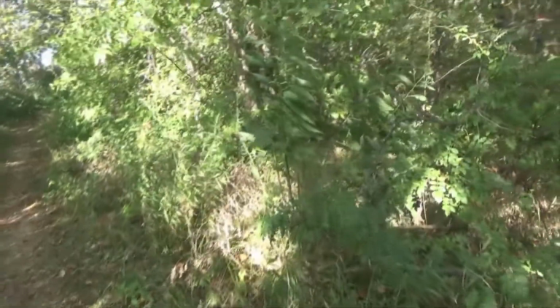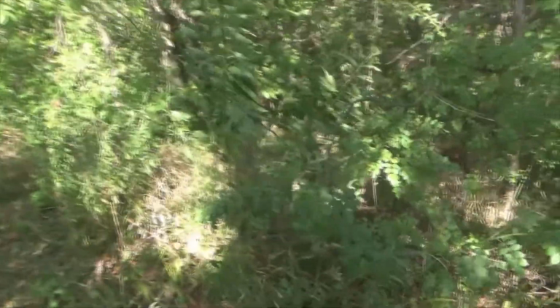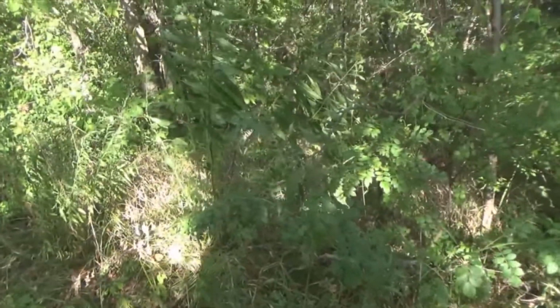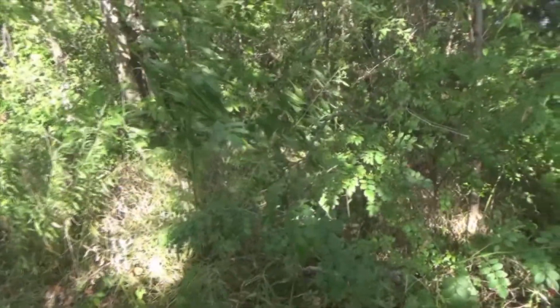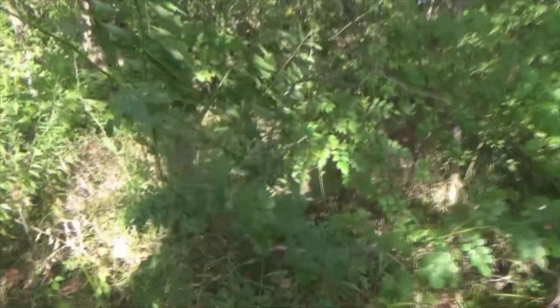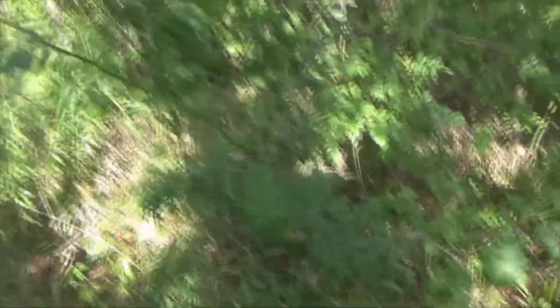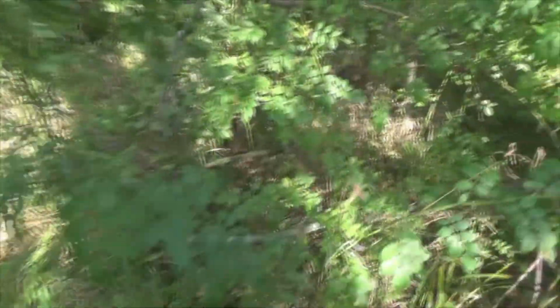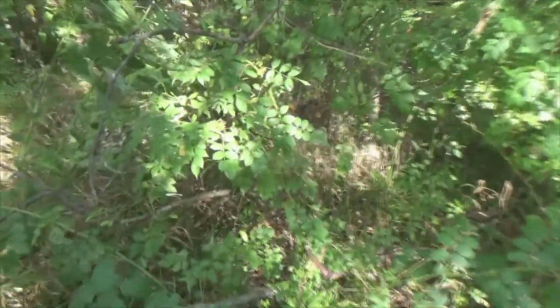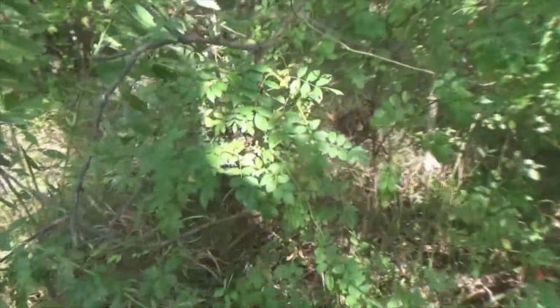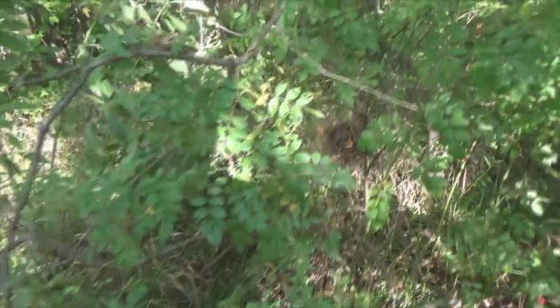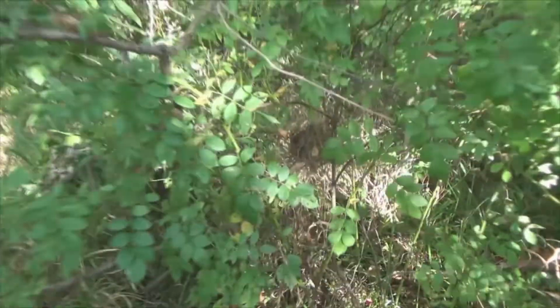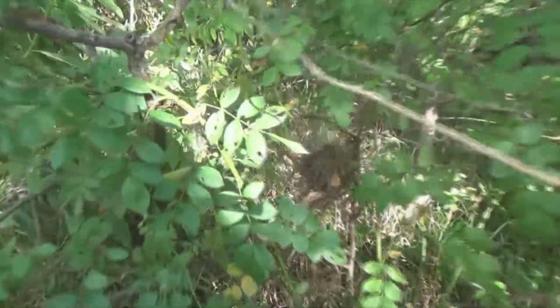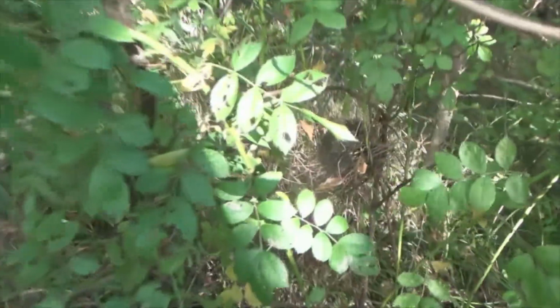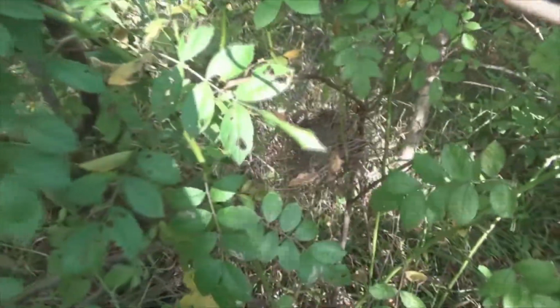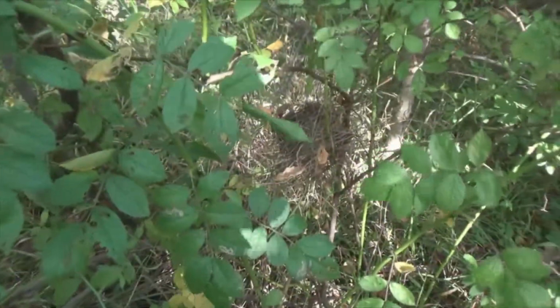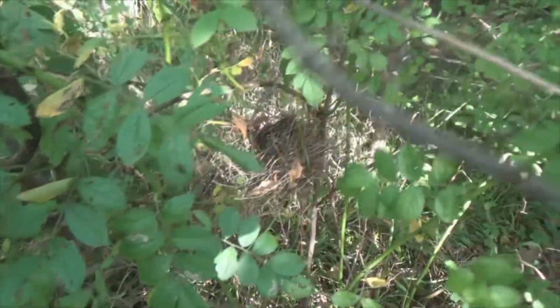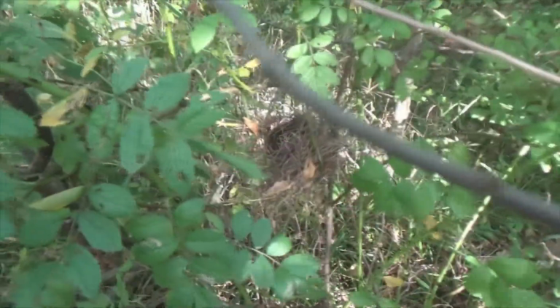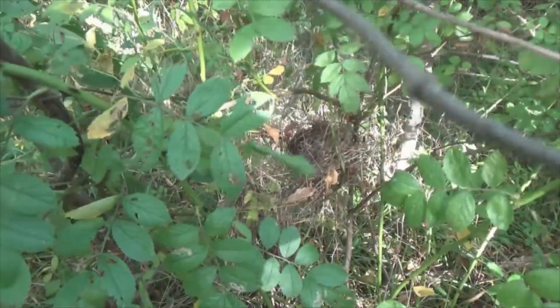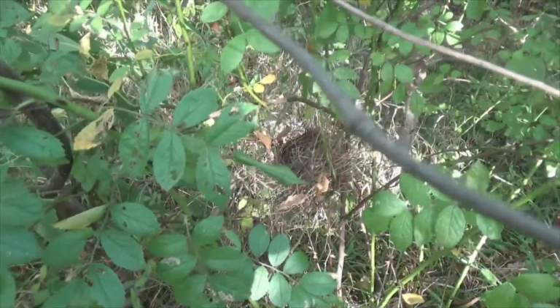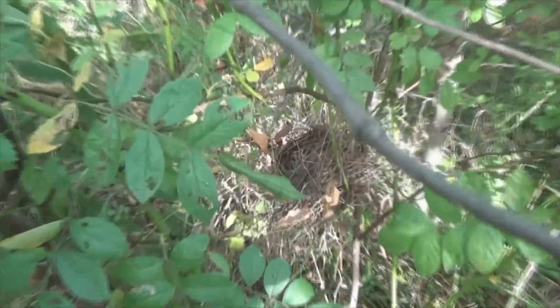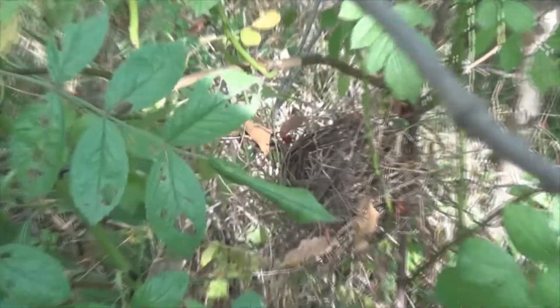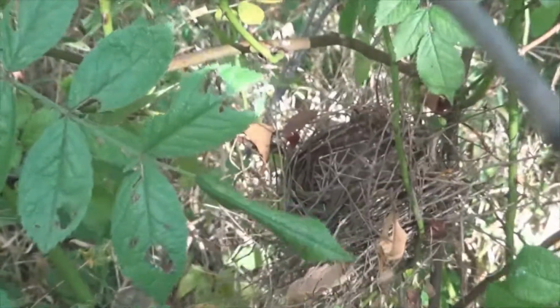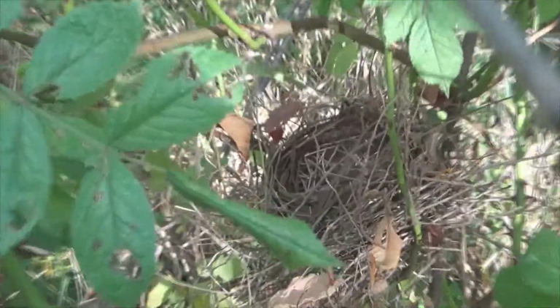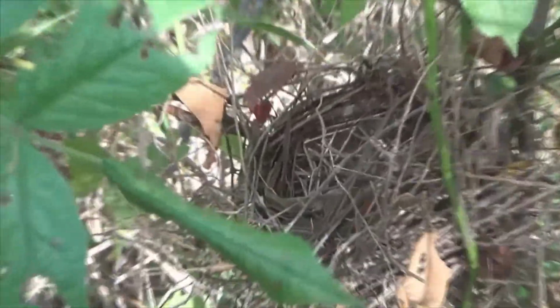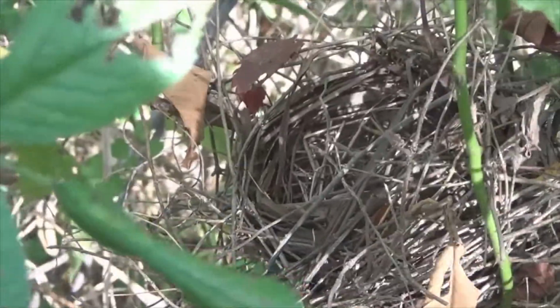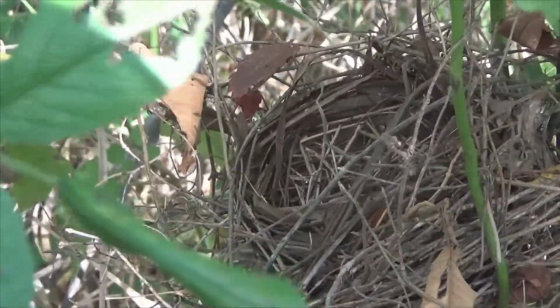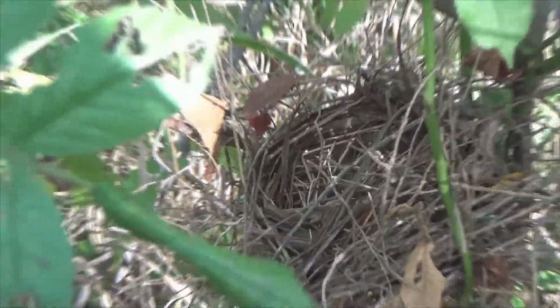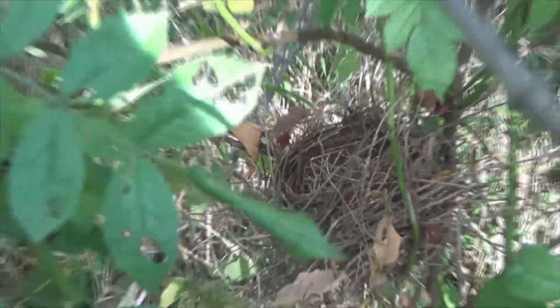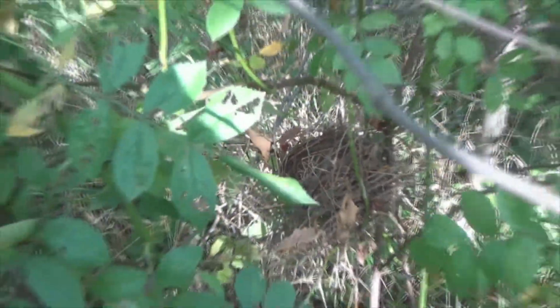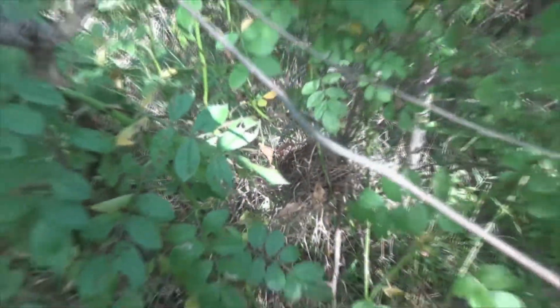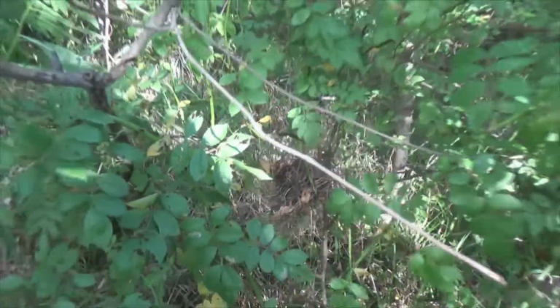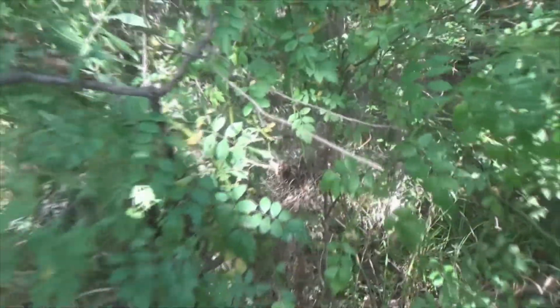Here's something wonderful to look at. Right here in this little bit of bramble is a bird's nest. Look how fantastic that is. Let's go try to get to the other side so we get a better view.